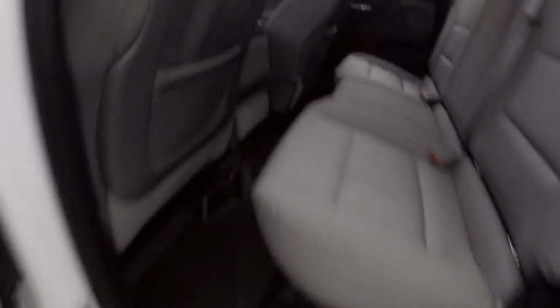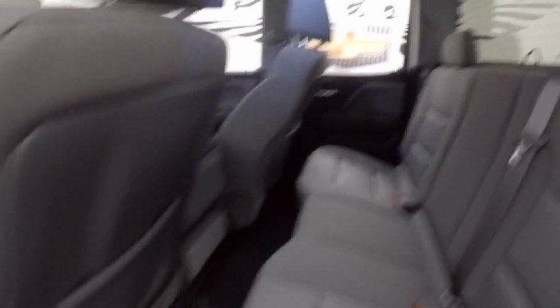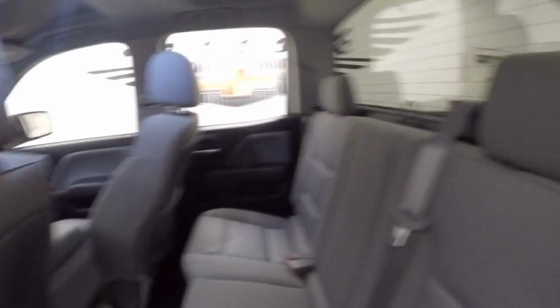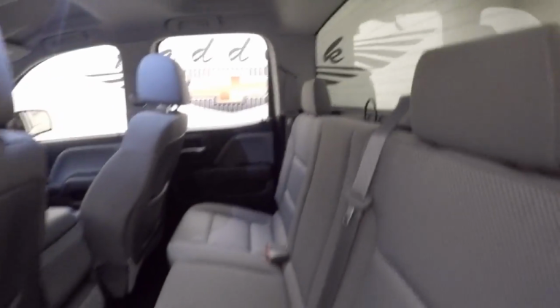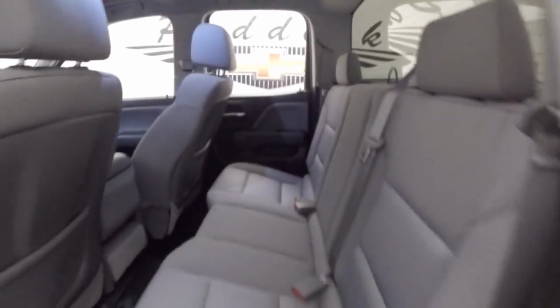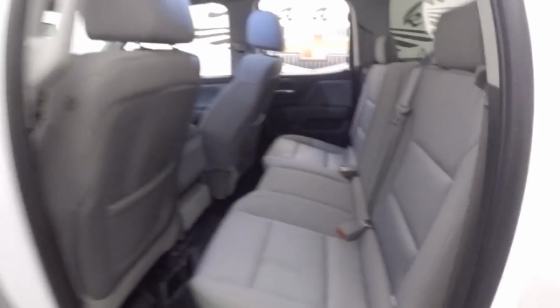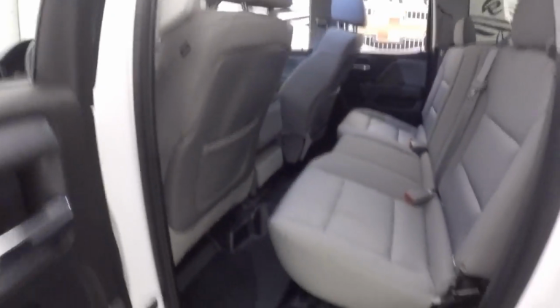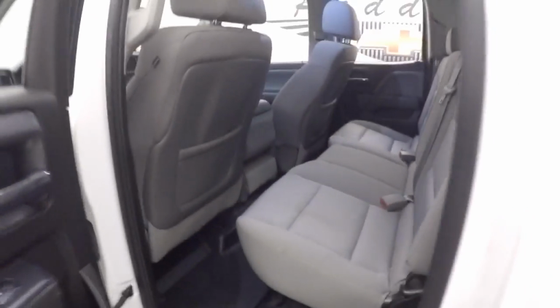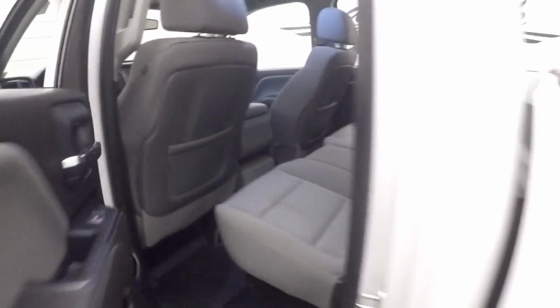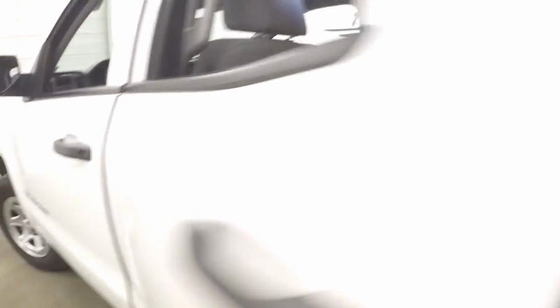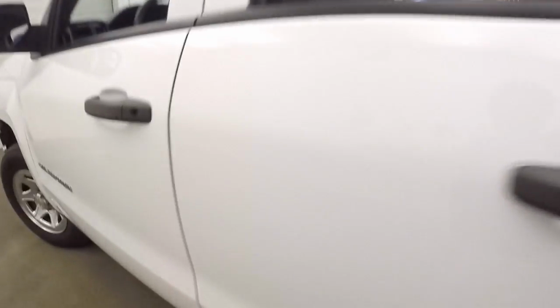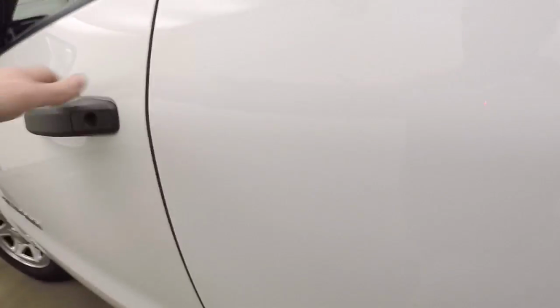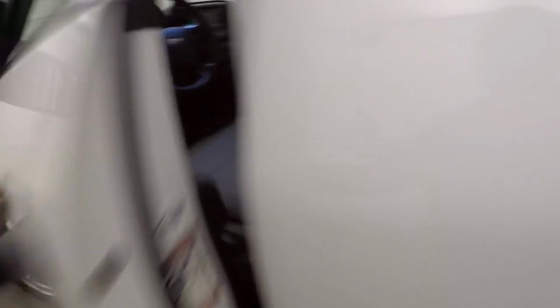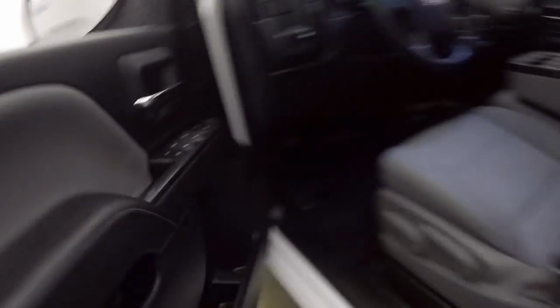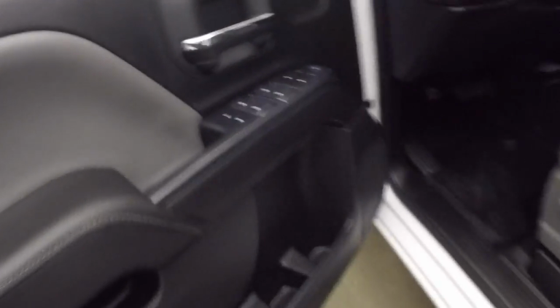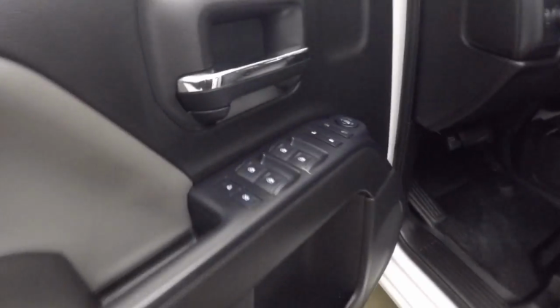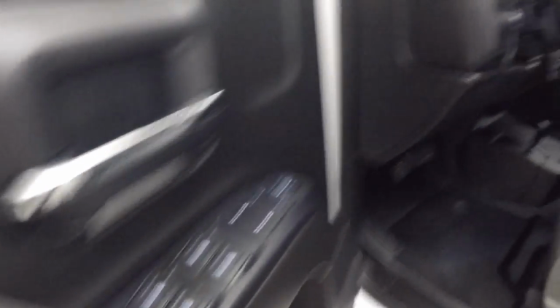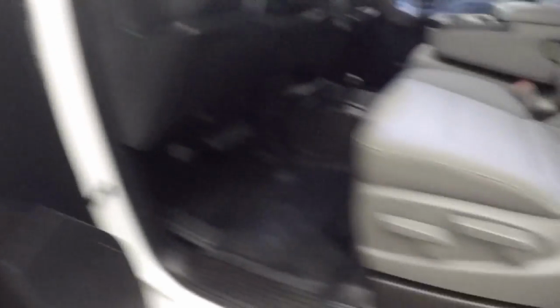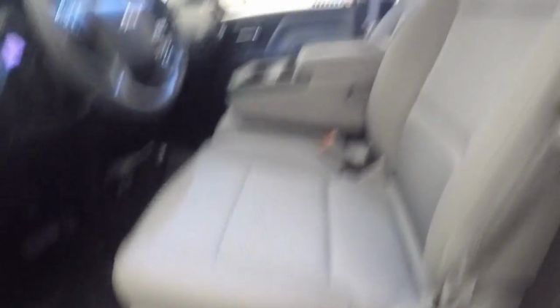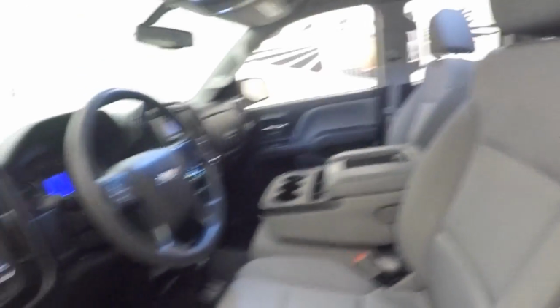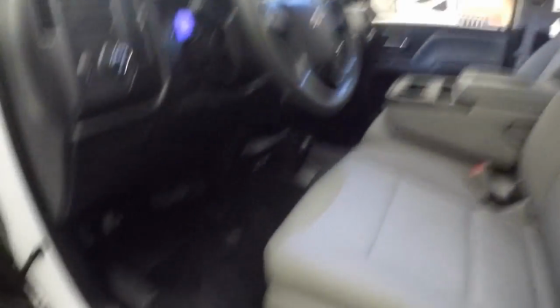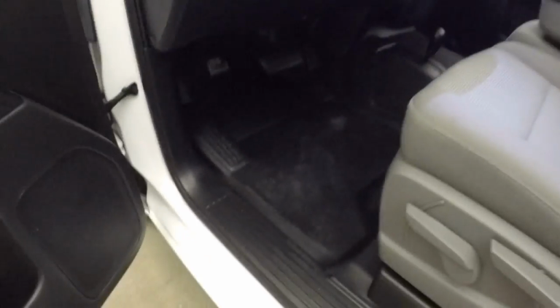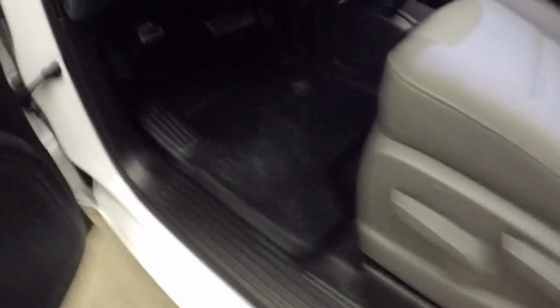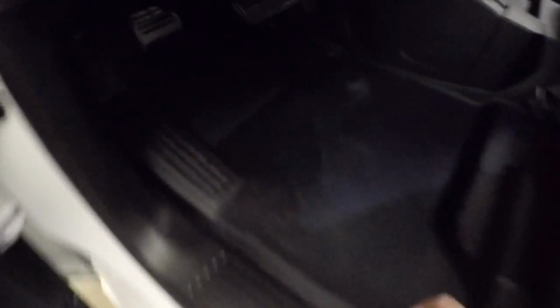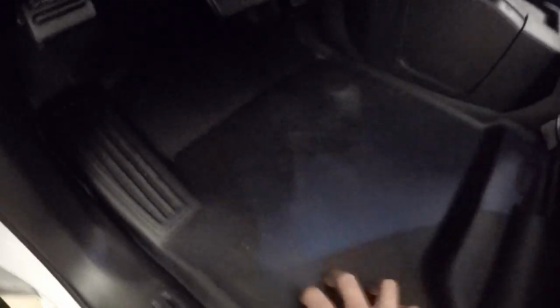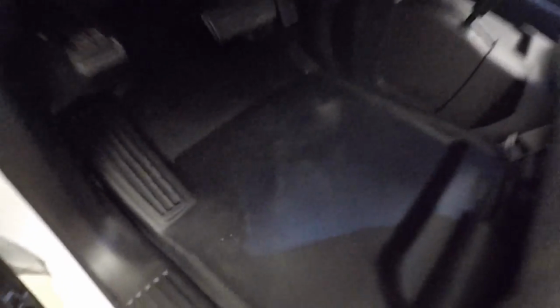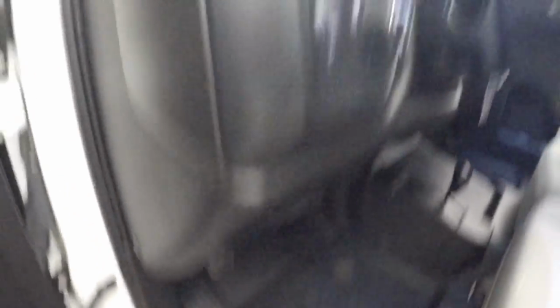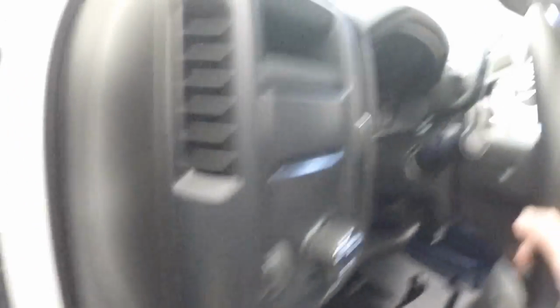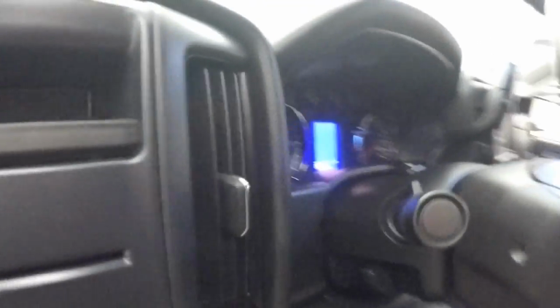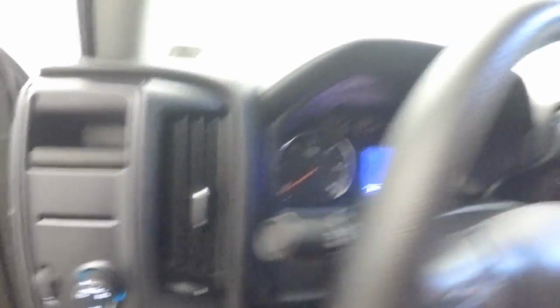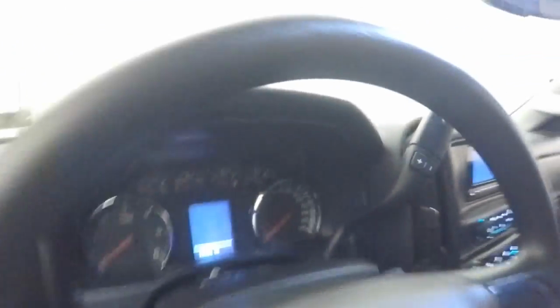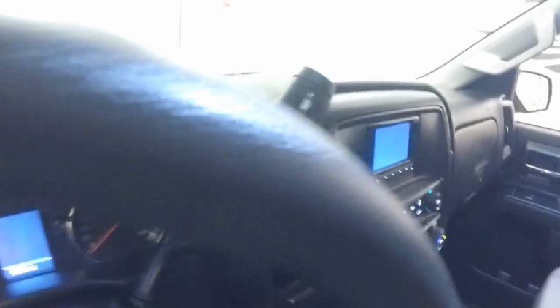Interior is in good shape. All your controls on the door, manual seats. As you can see, the rubber floor mats — which, if you've got kids, are really nice.